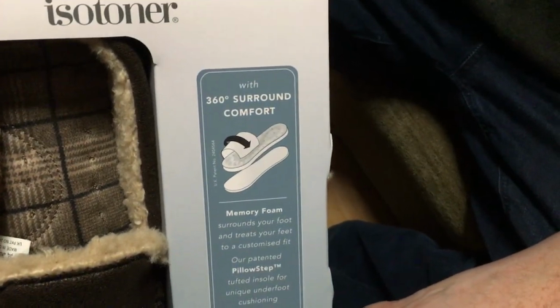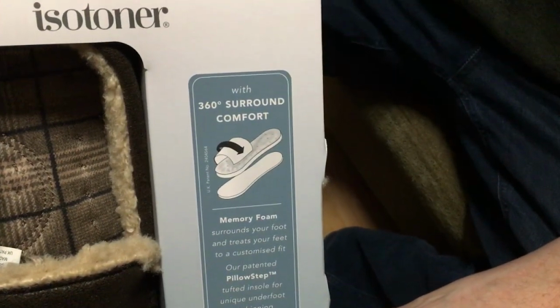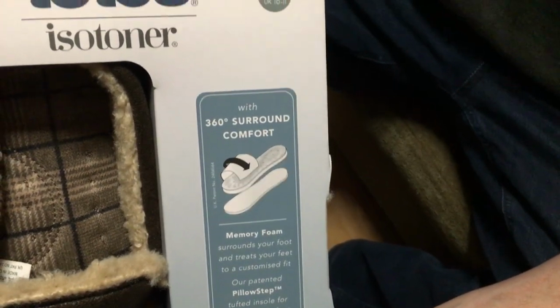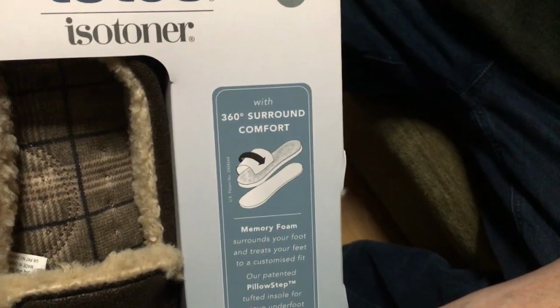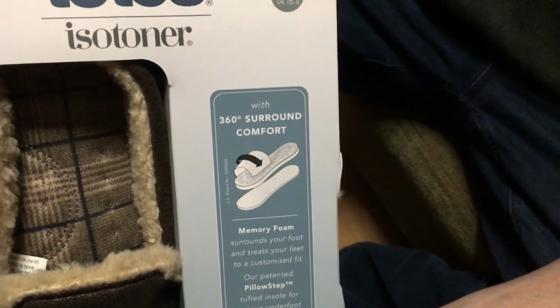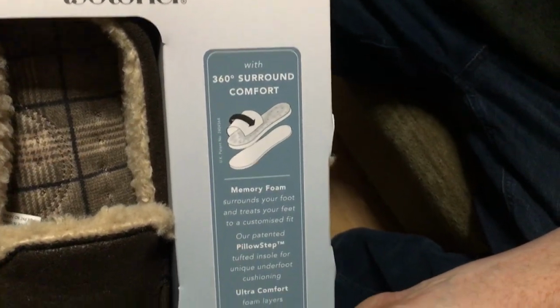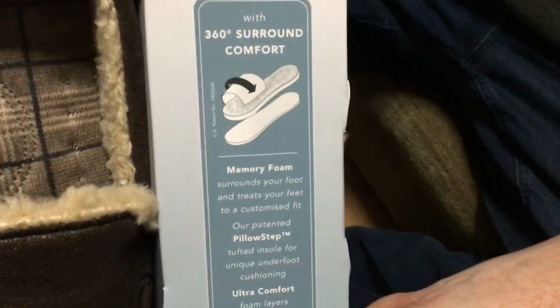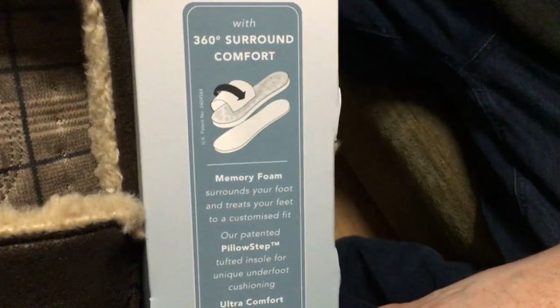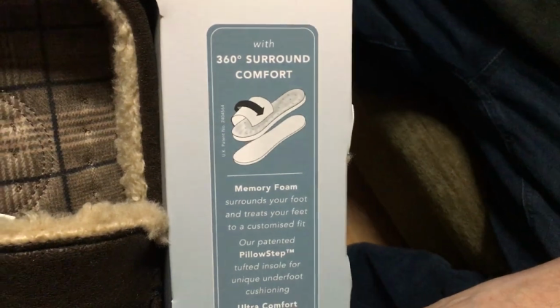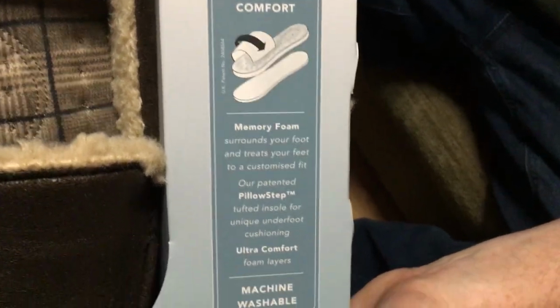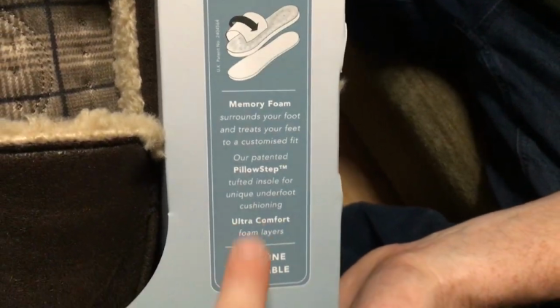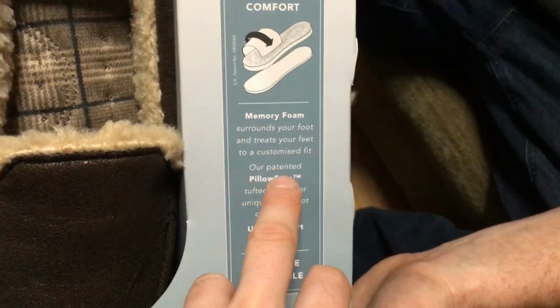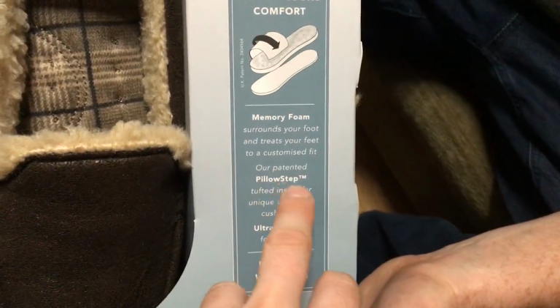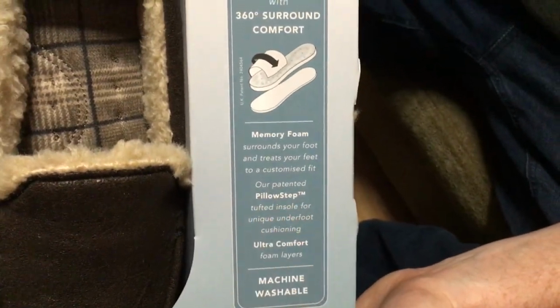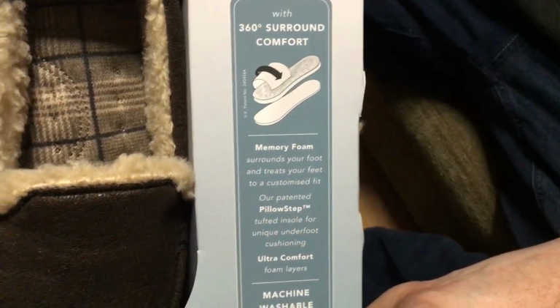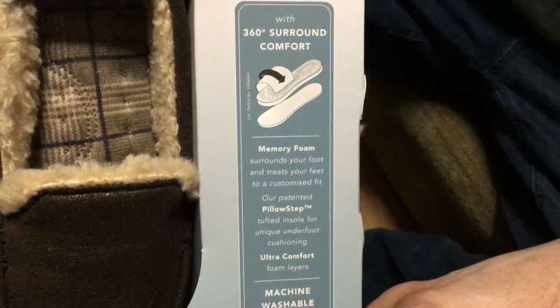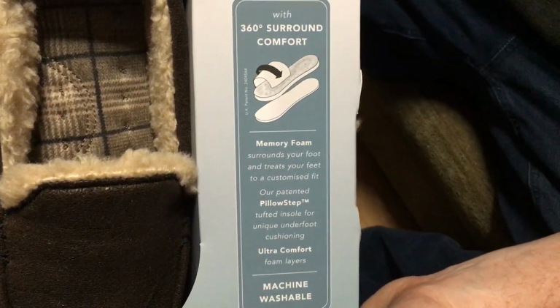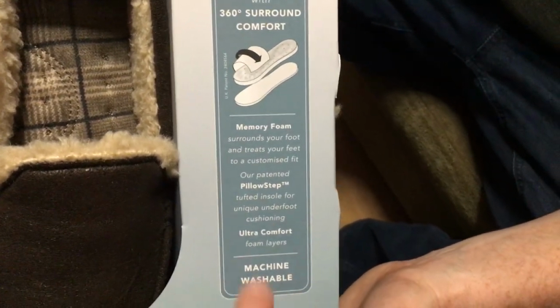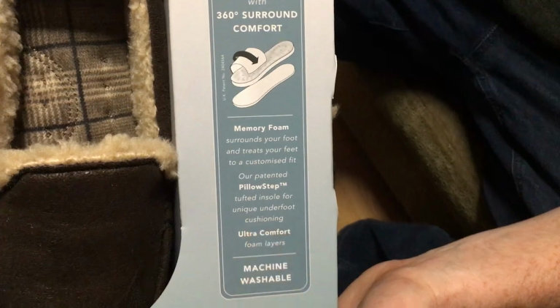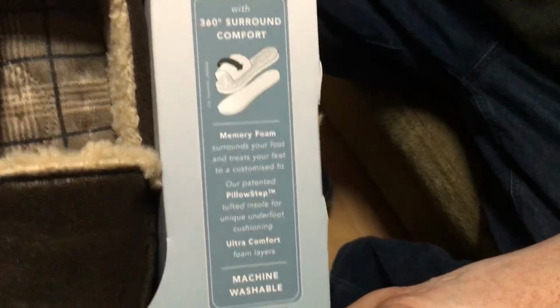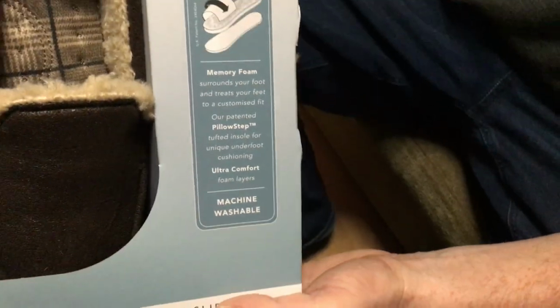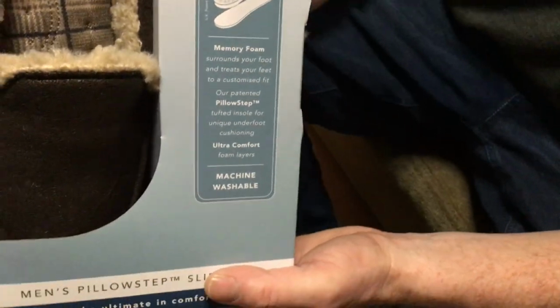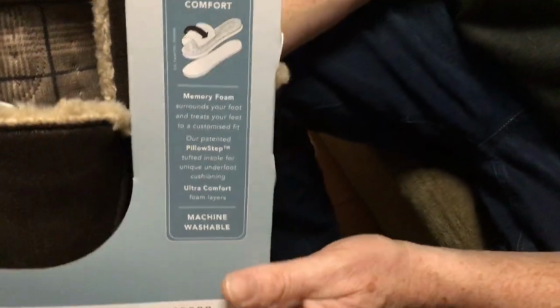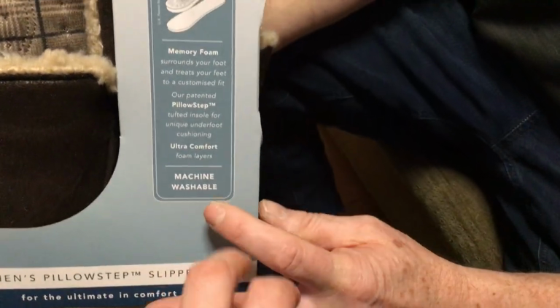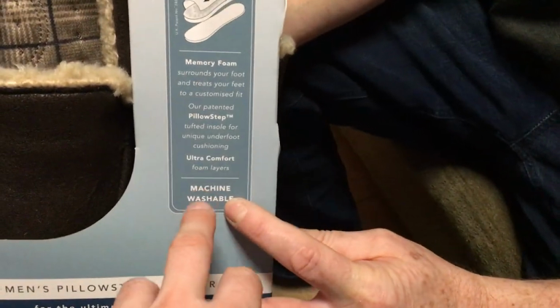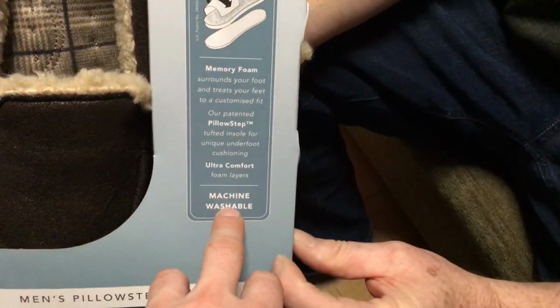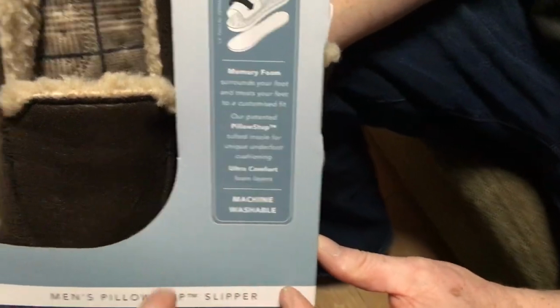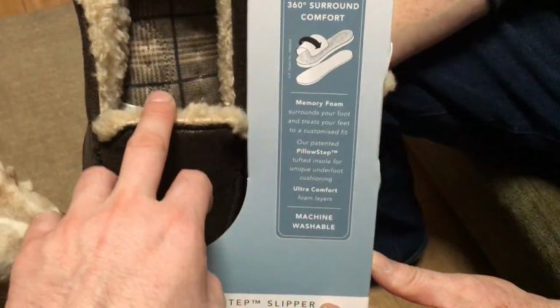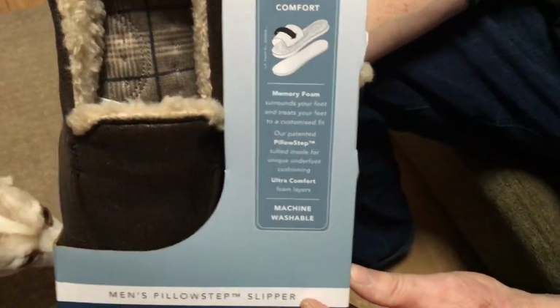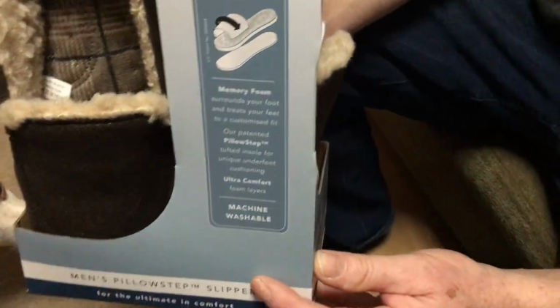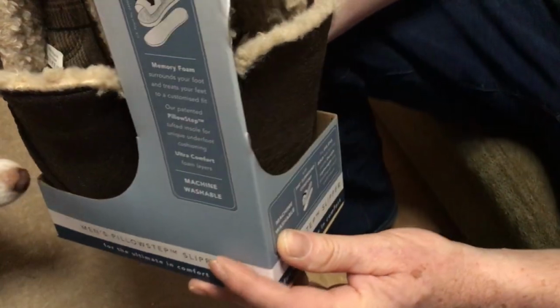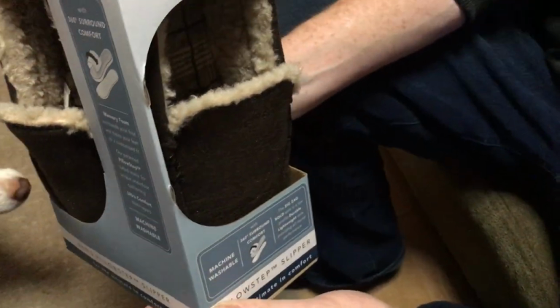These feature 360 degree surround comfort, memory foam, and their patented Pillow Step technology for nice underfoot cushioning. They are also machine washable, which is handy to keep them clean and smelling nice.